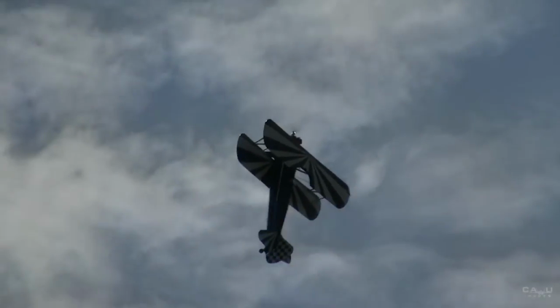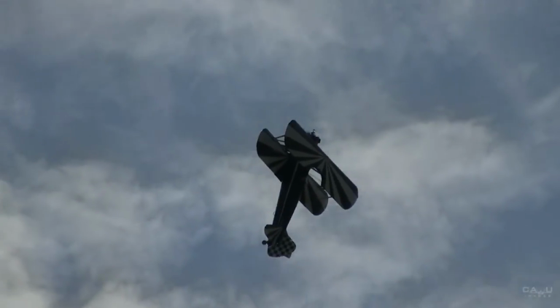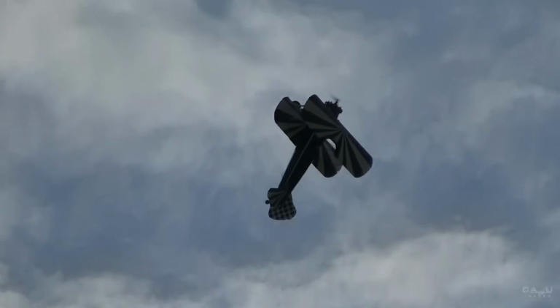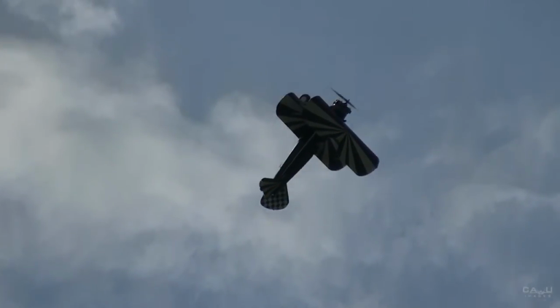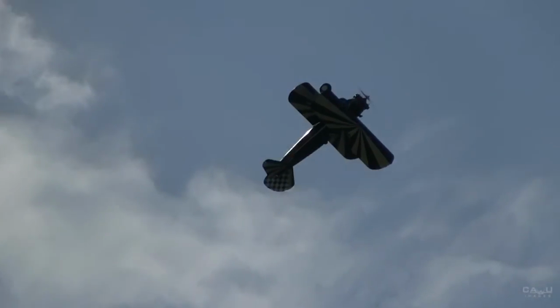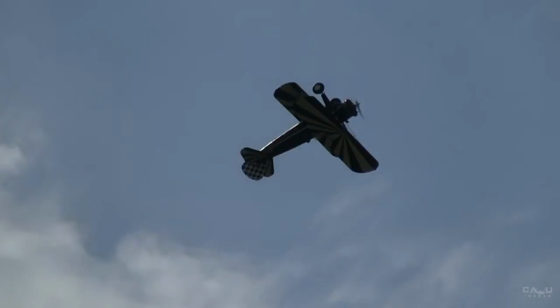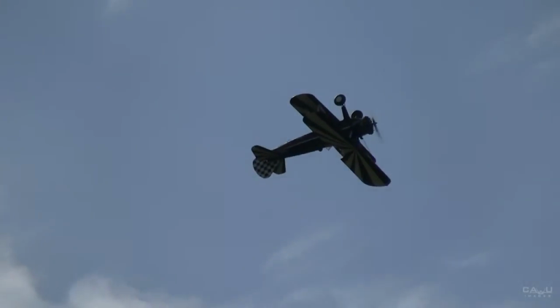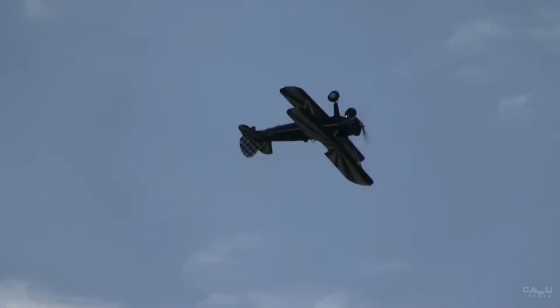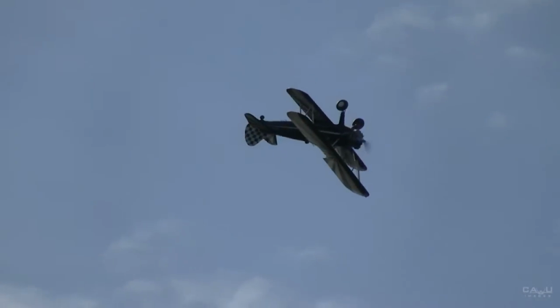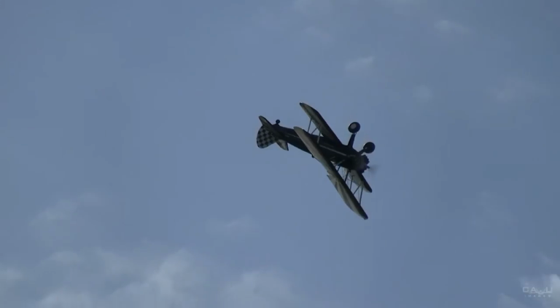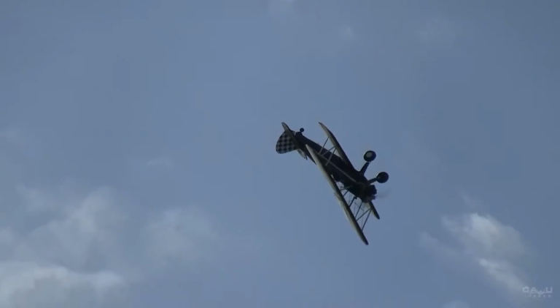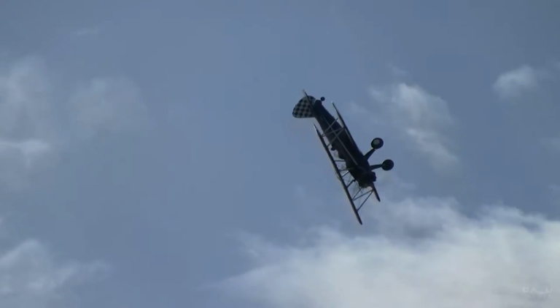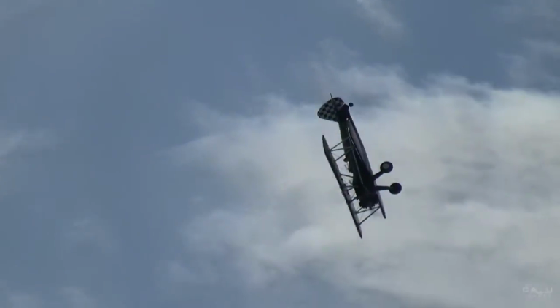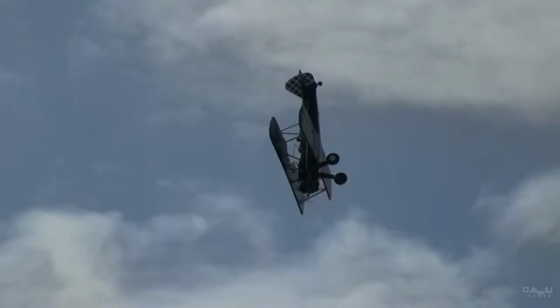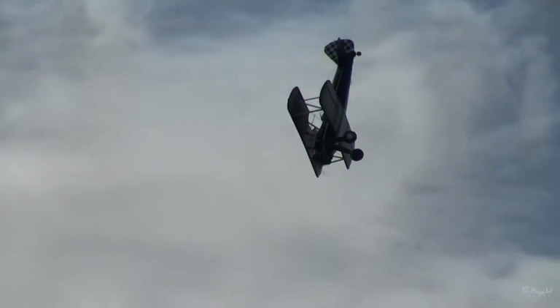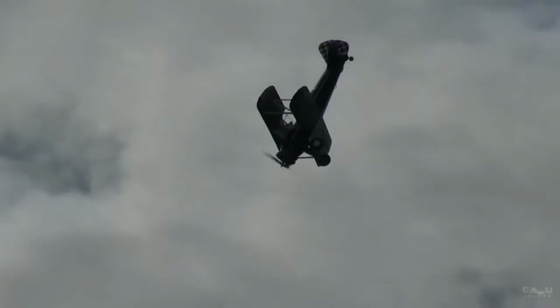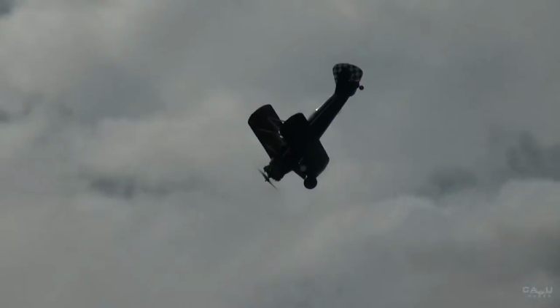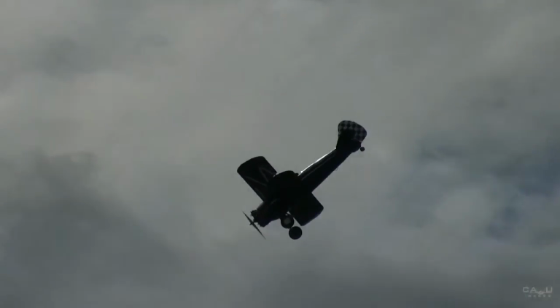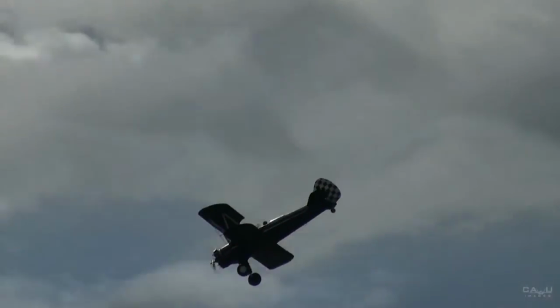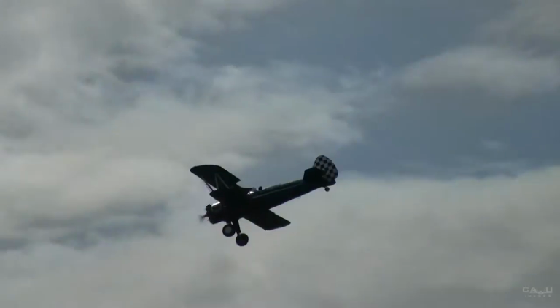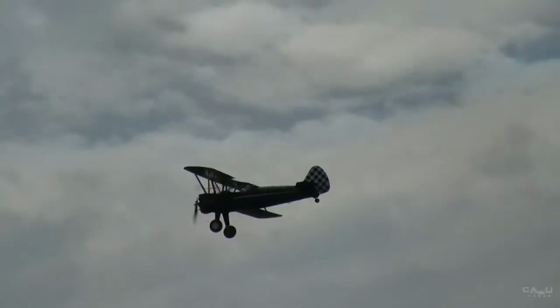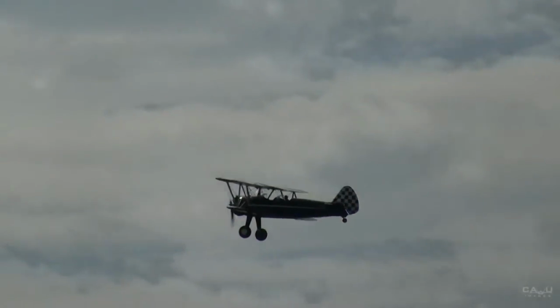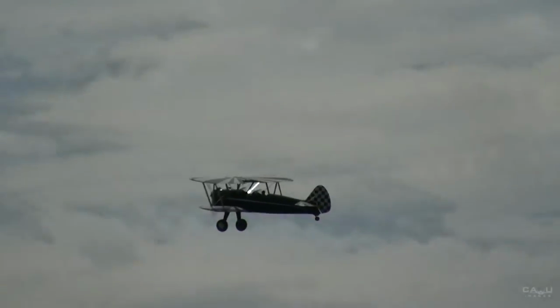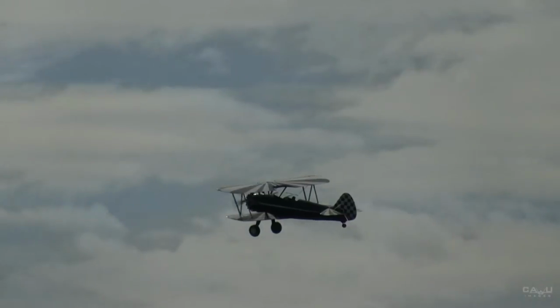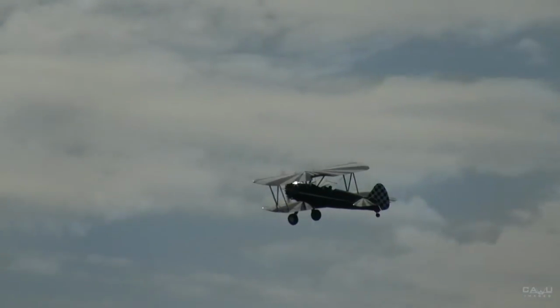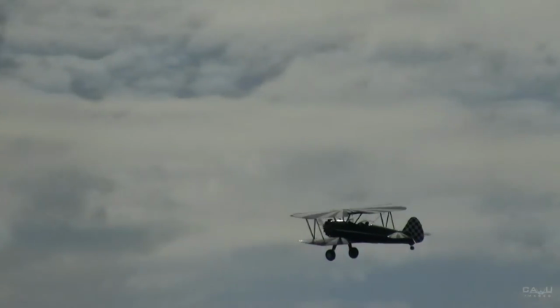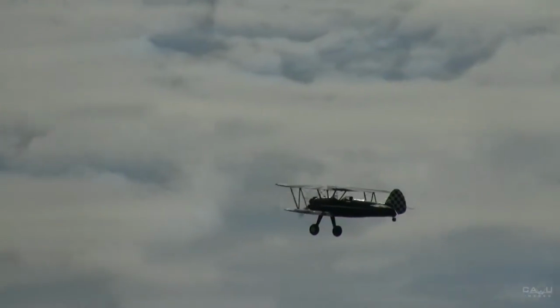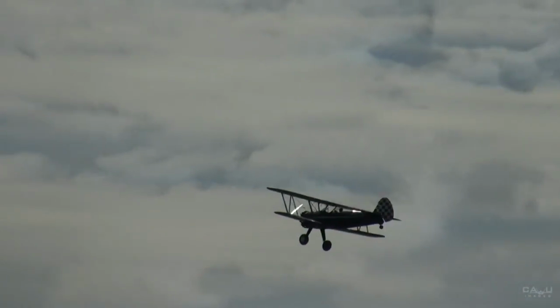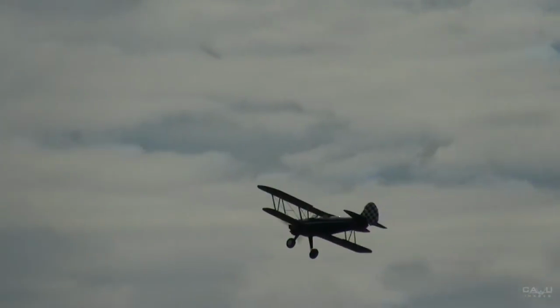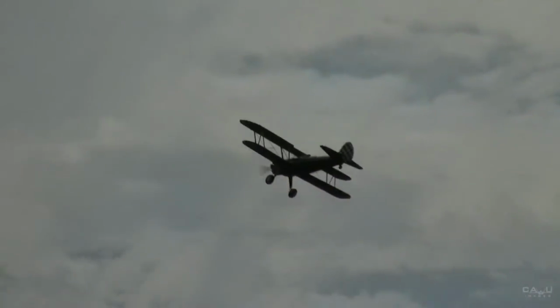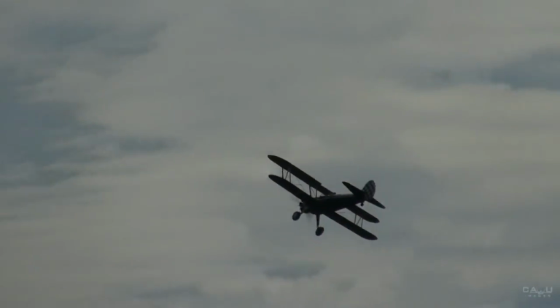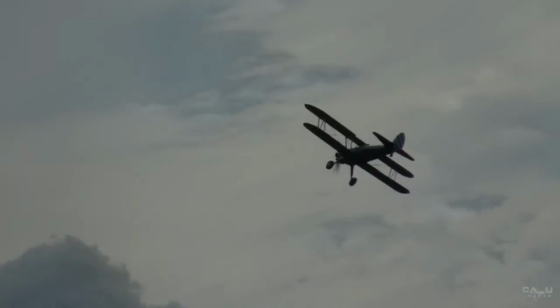And a victory roll — a loop I should say. You can see the wind twitching him back to the south. Fantastic. He's not done yet. He's going to come back and do a very amazing maneuver for you.